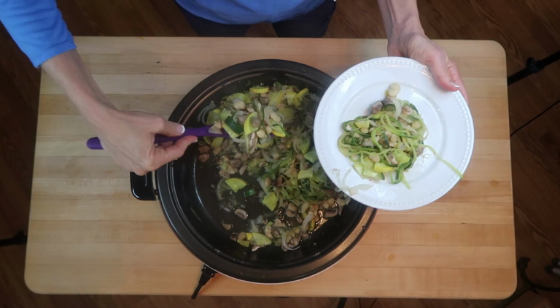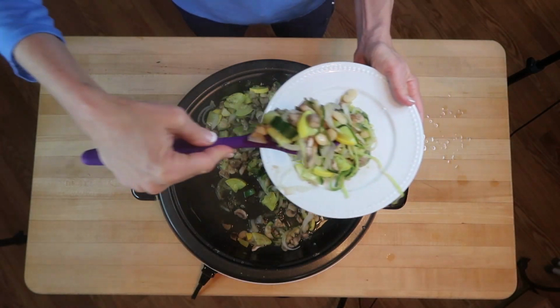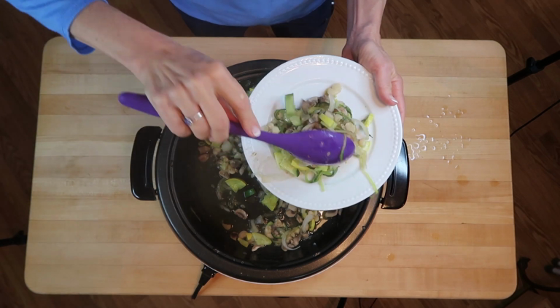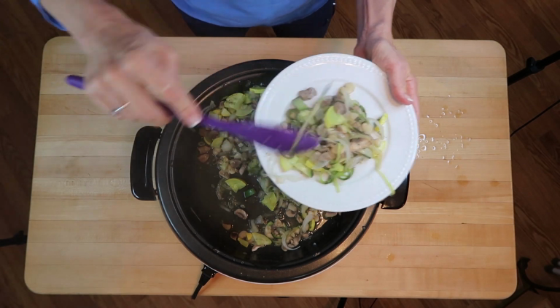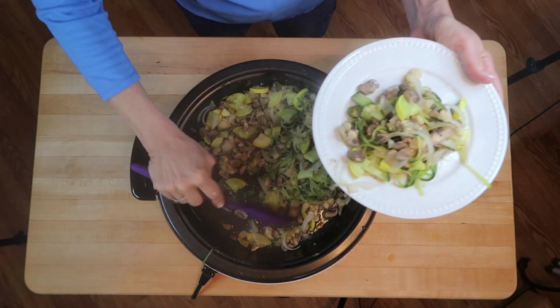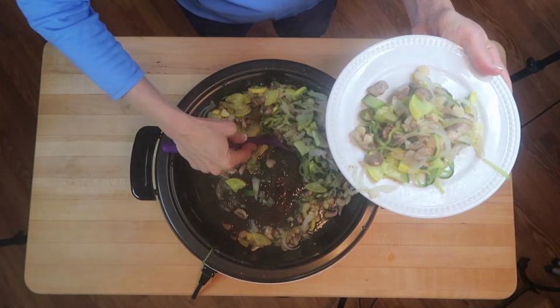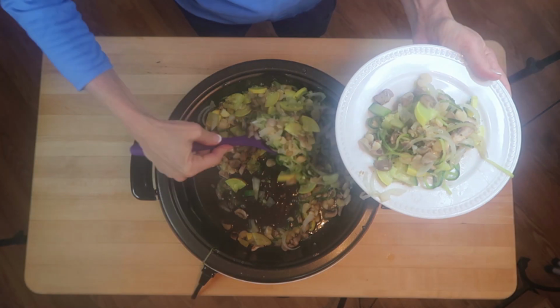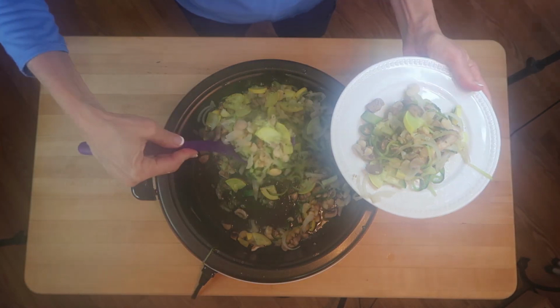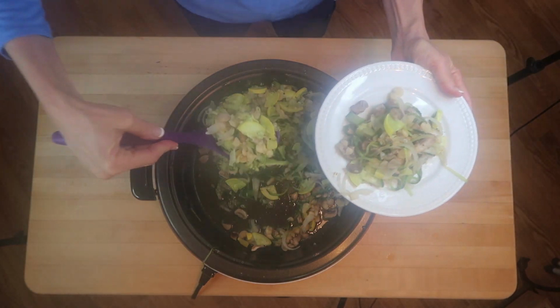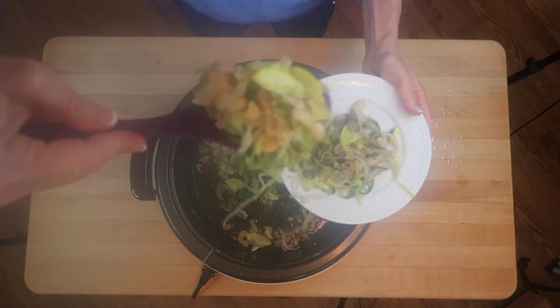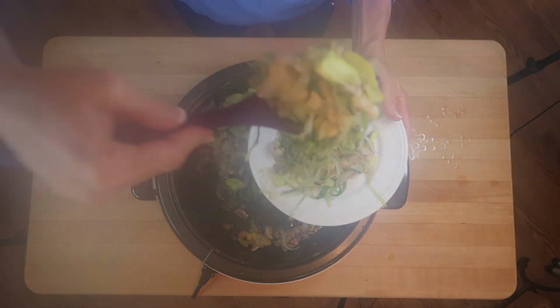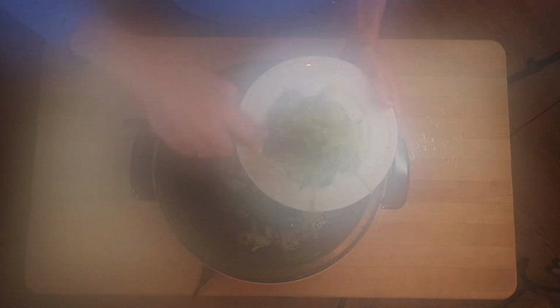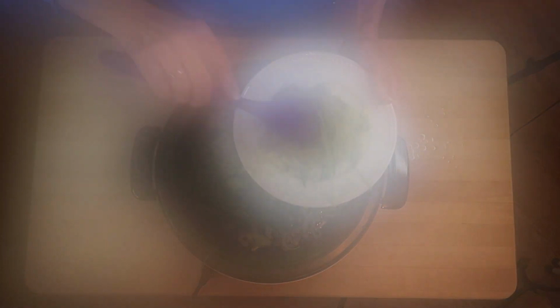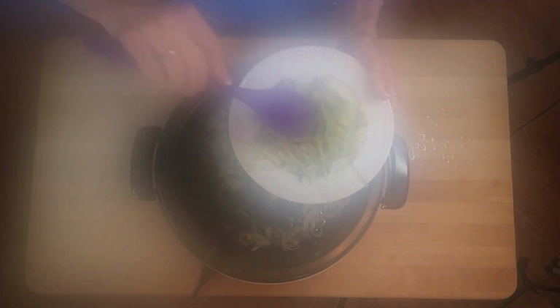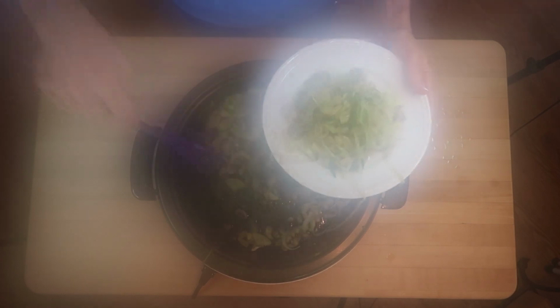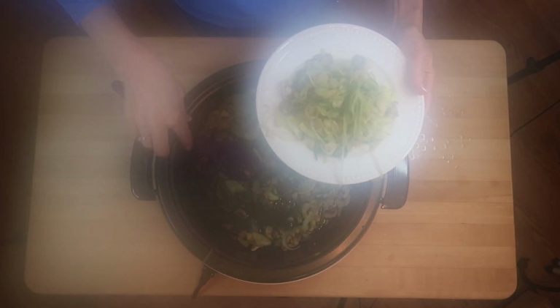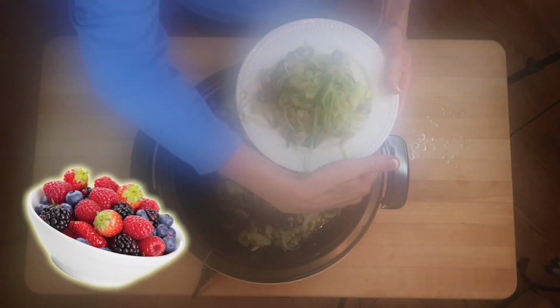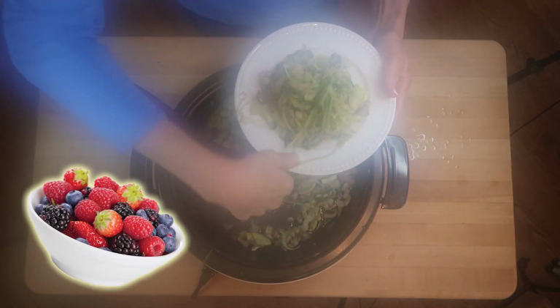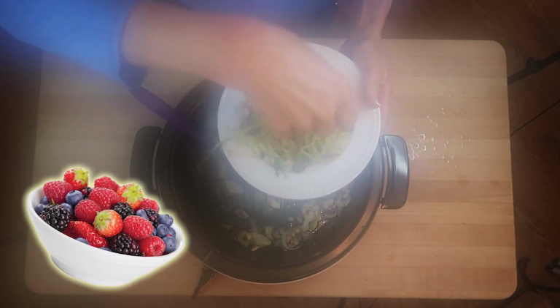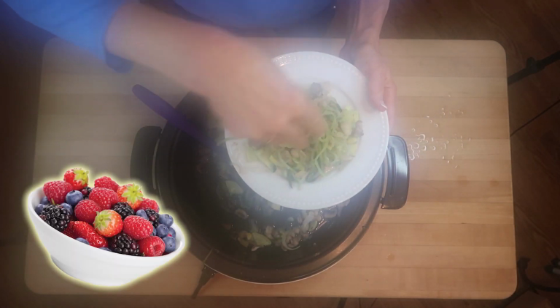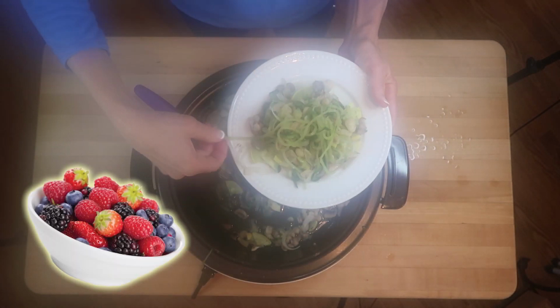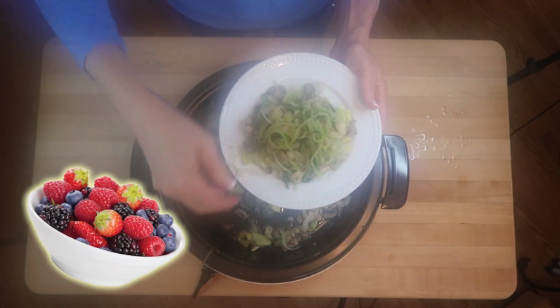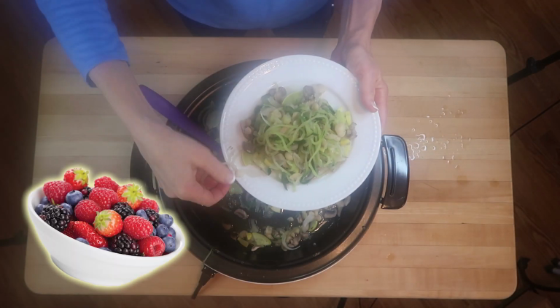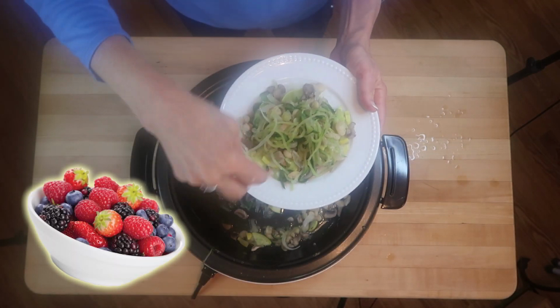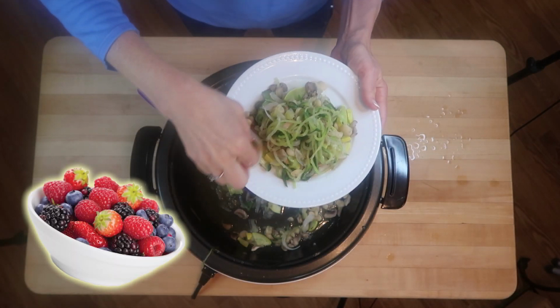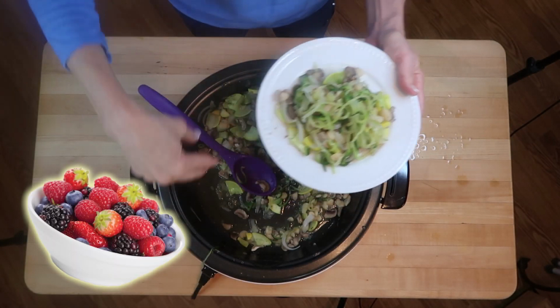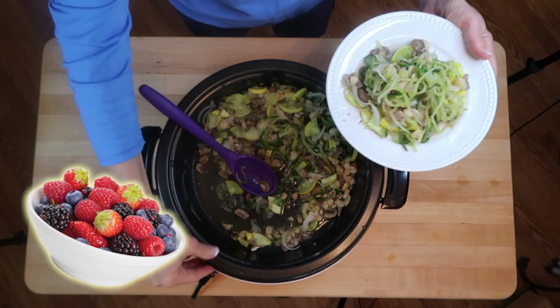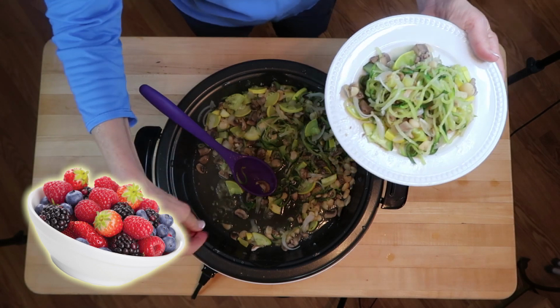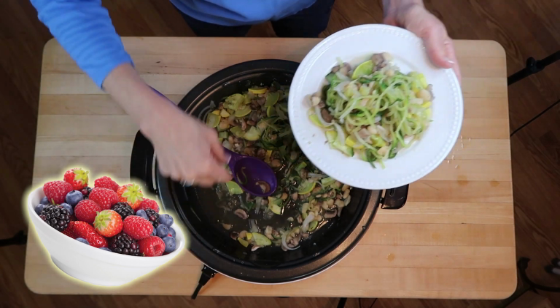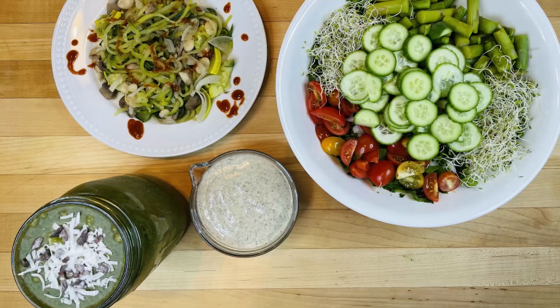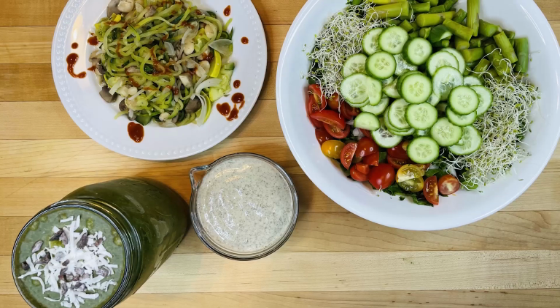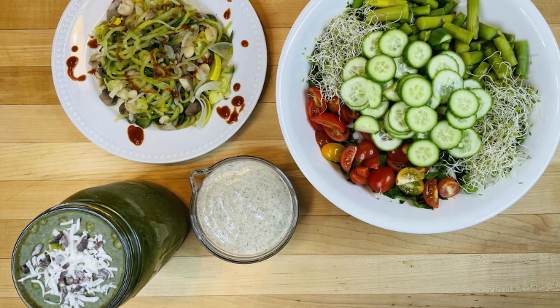All of our G-bombs are included in today's recipes except for berries, so with dinner we're going to finish with a cup of fresh berries — you can use any kind that you like. Thank goodness it's summer because they are delicious right now. And that is a wrap!